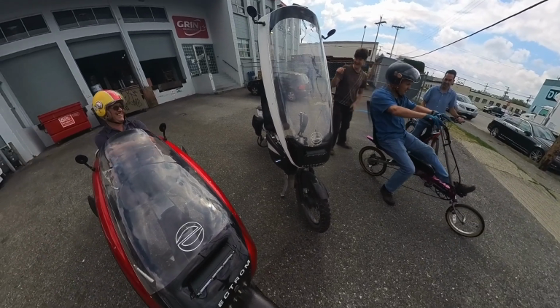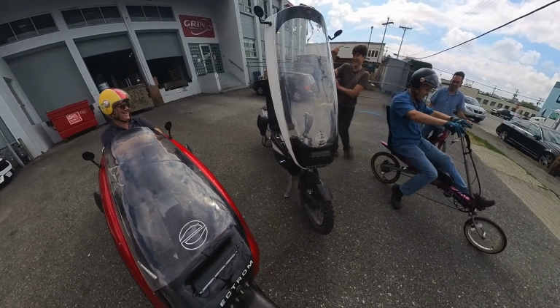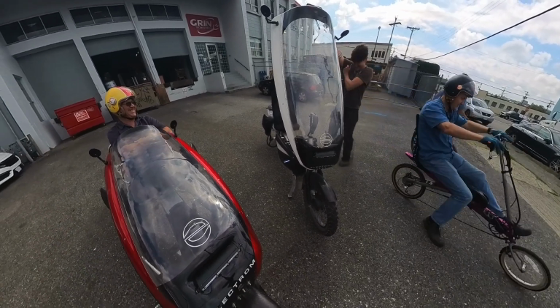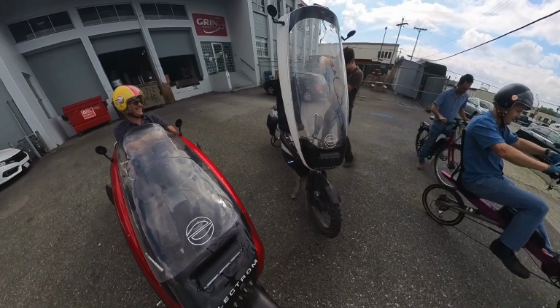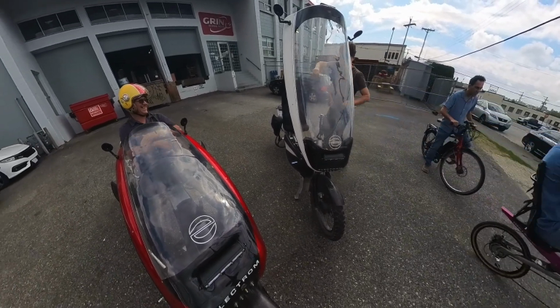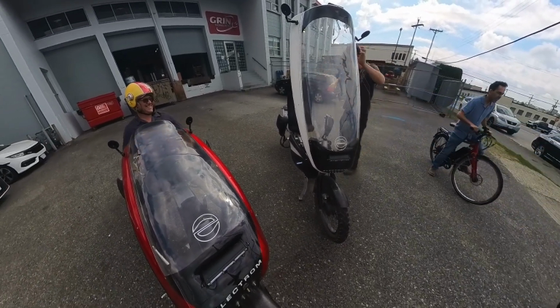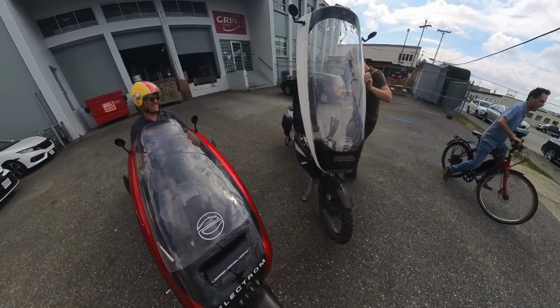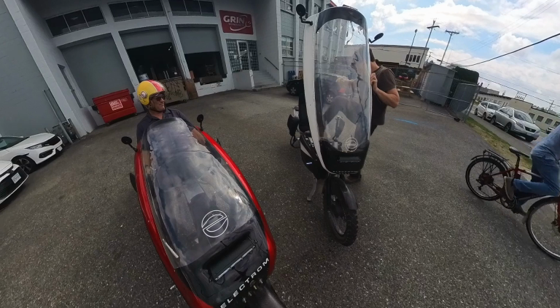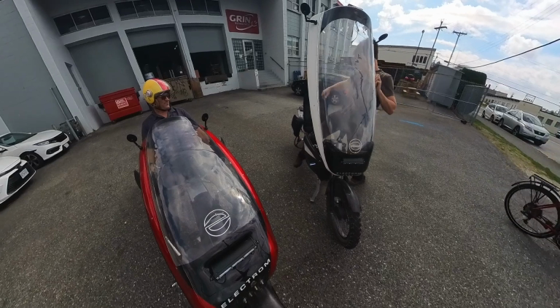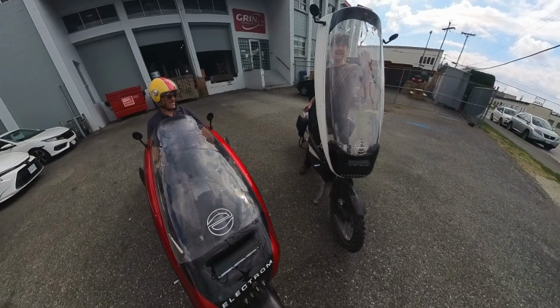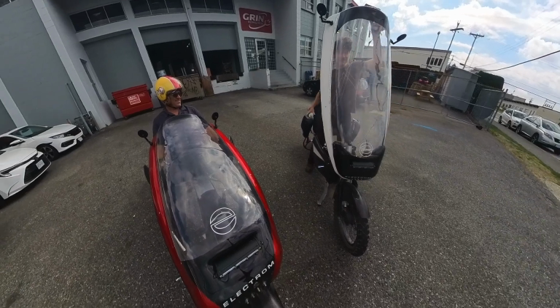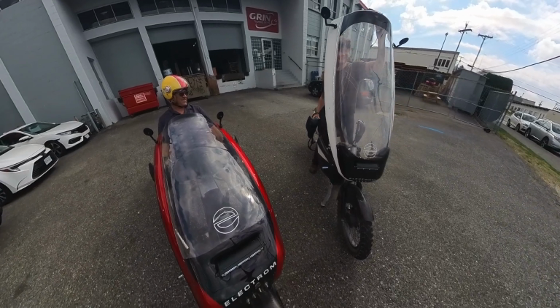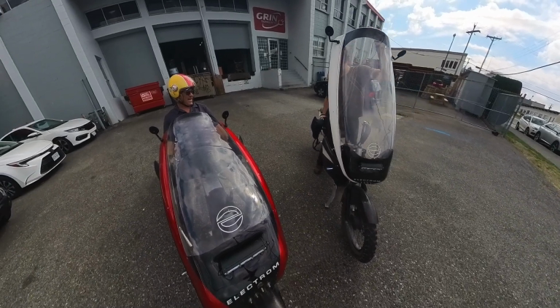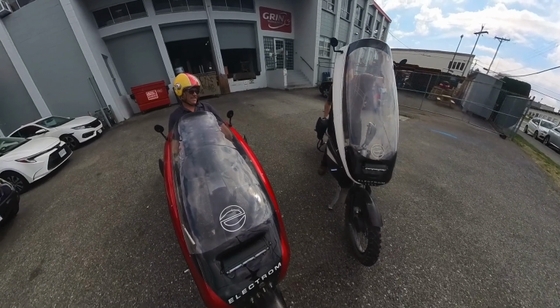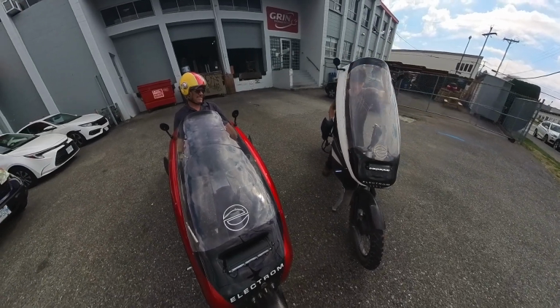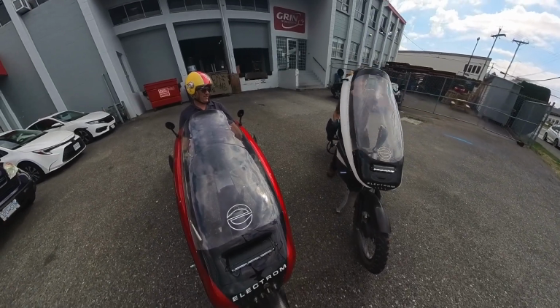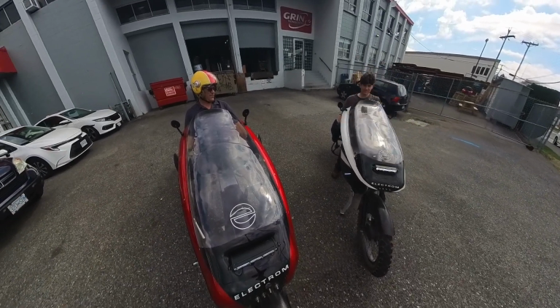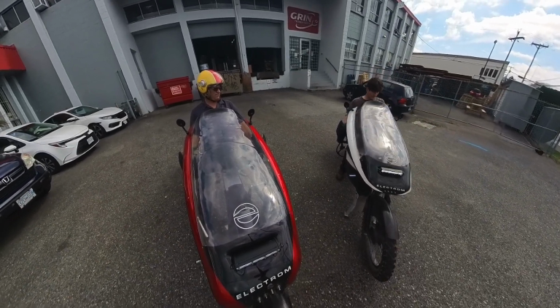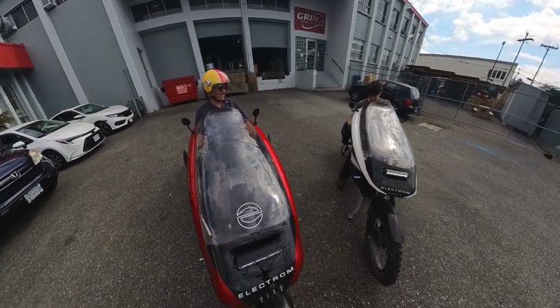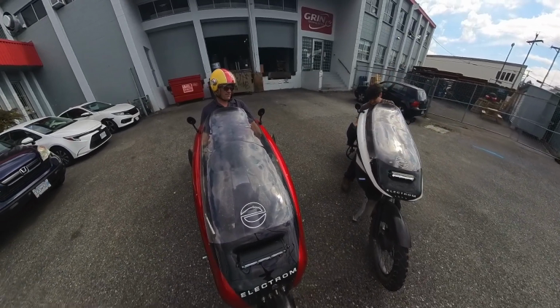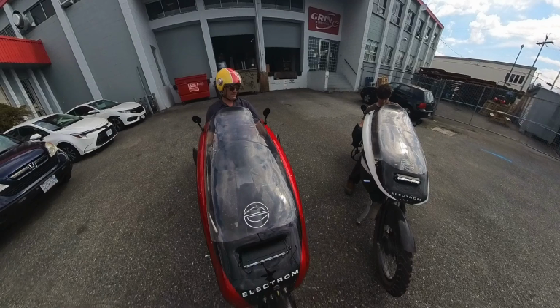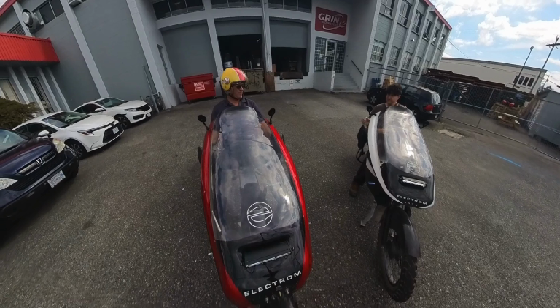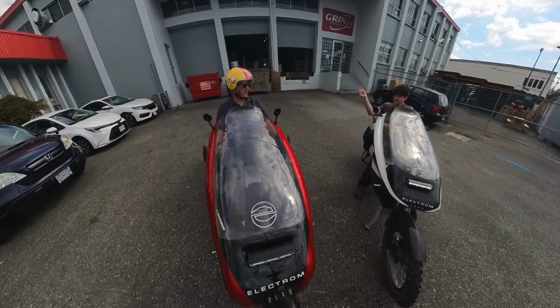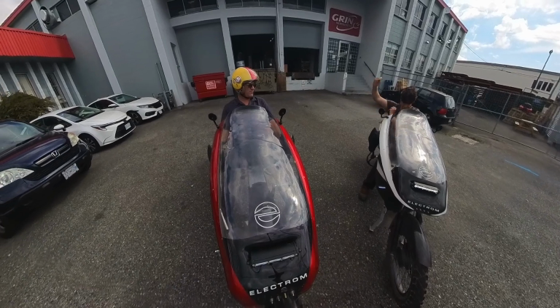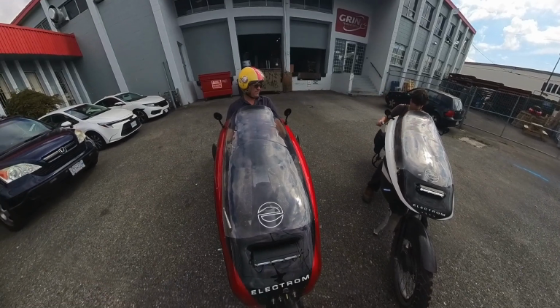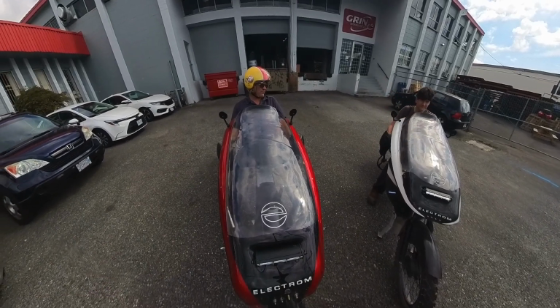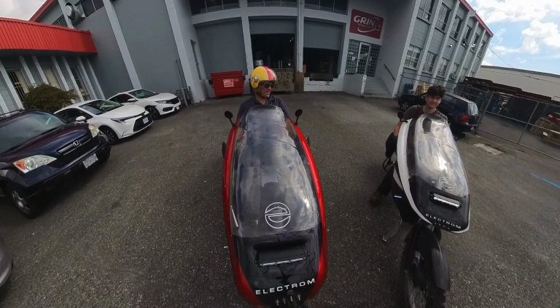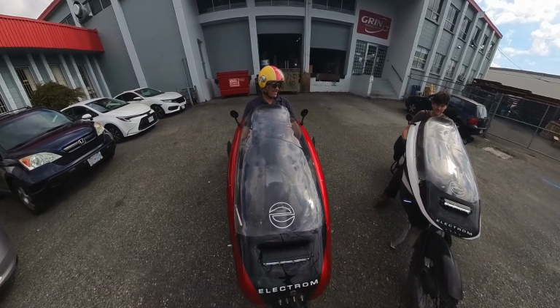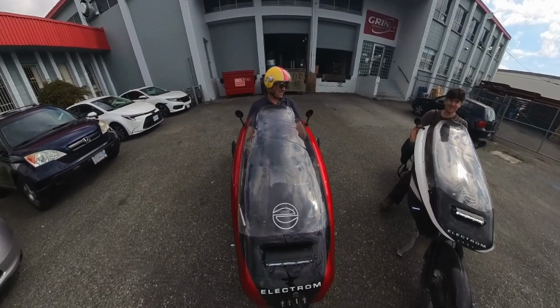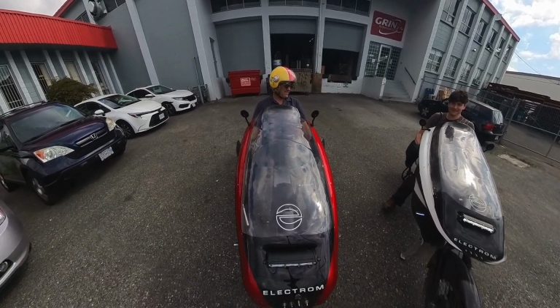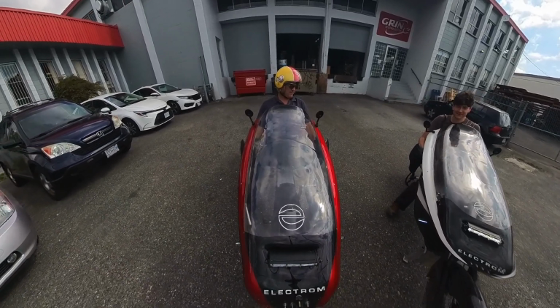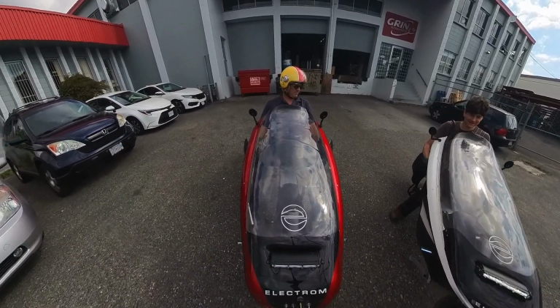Alright, here we go. Anything on this one? Basically just throttle to go. Left brake is front brake, right brake is back. Good to go.